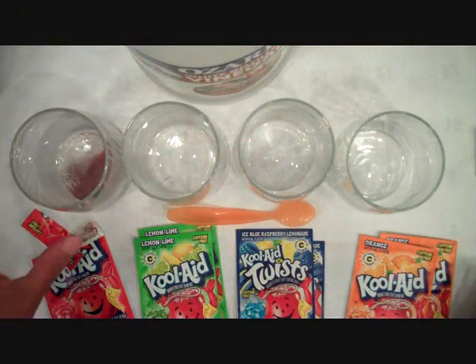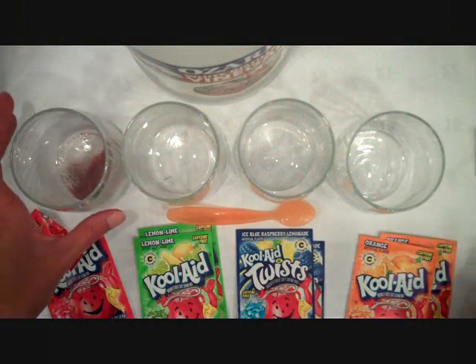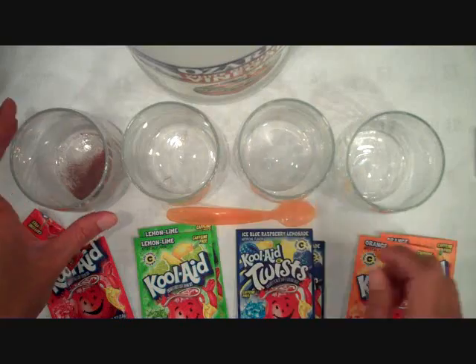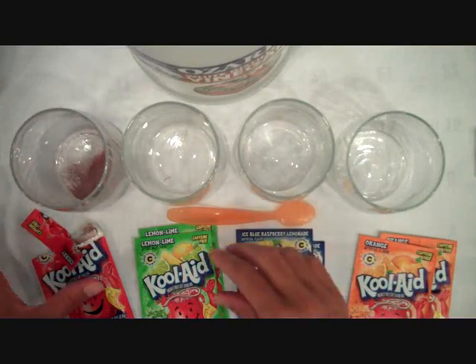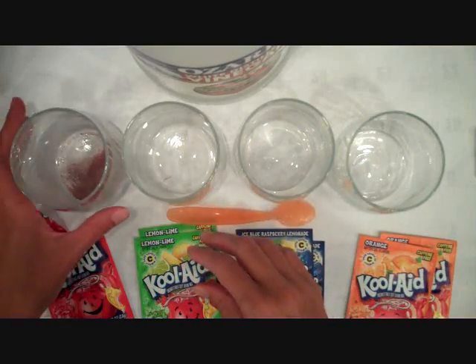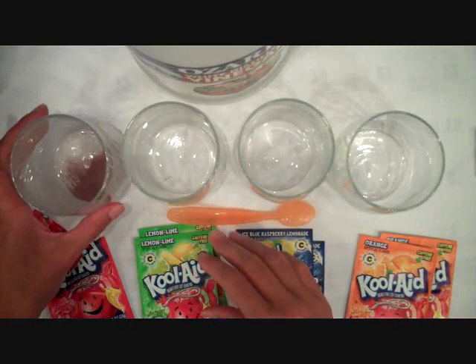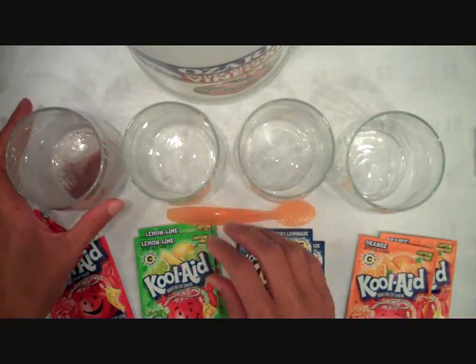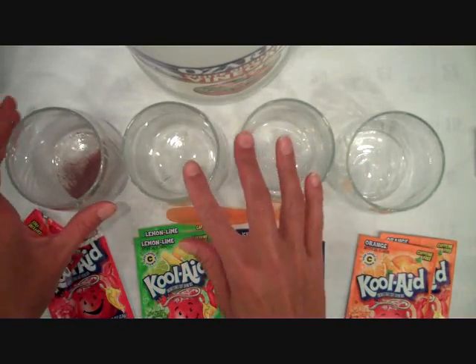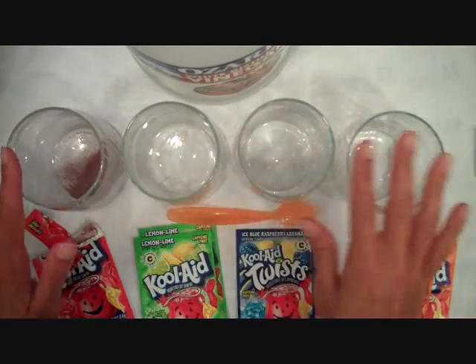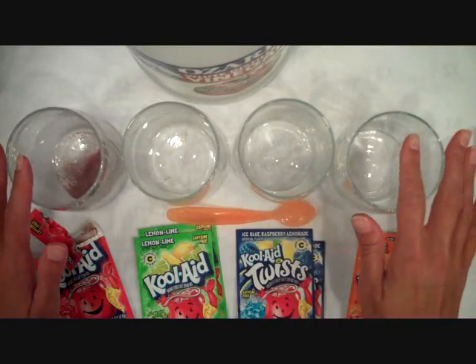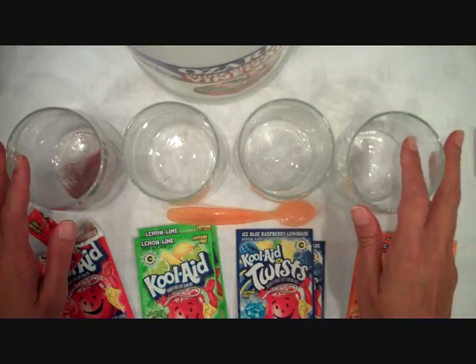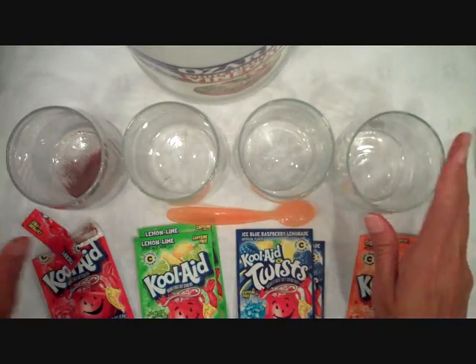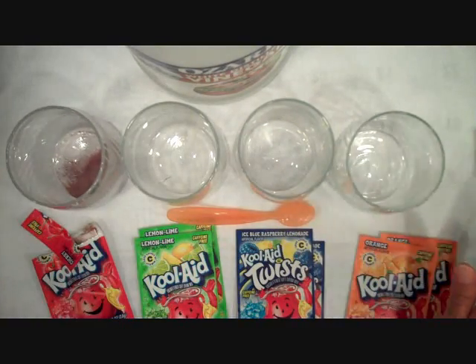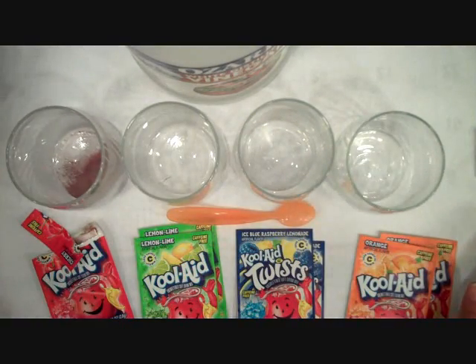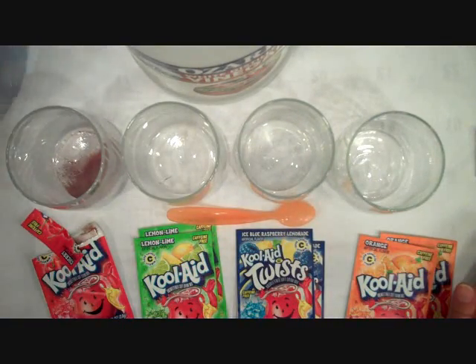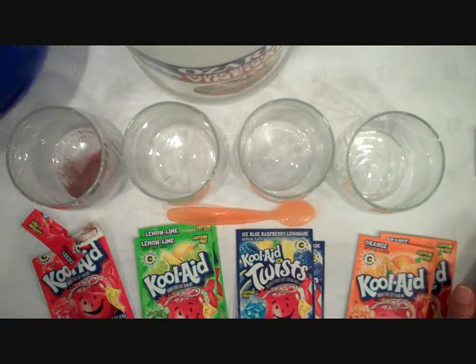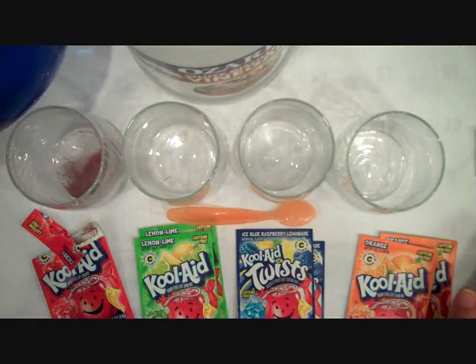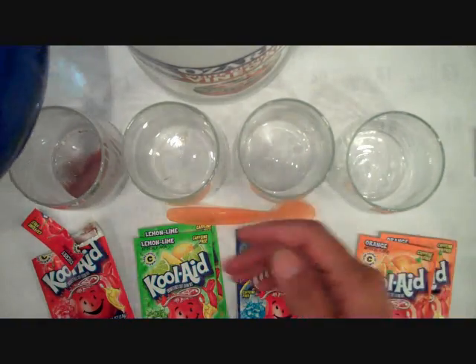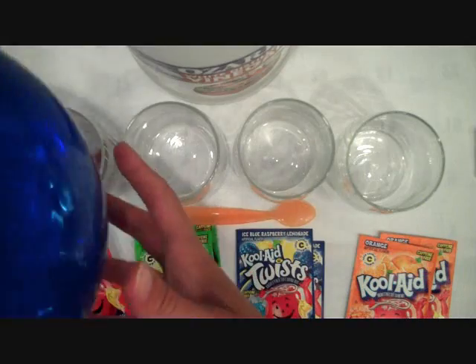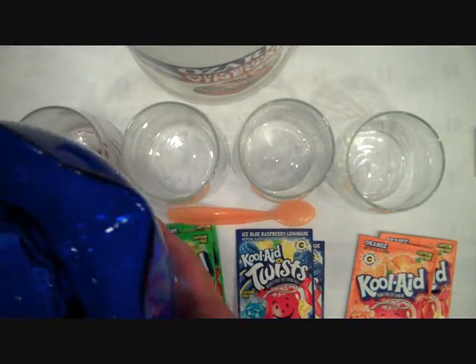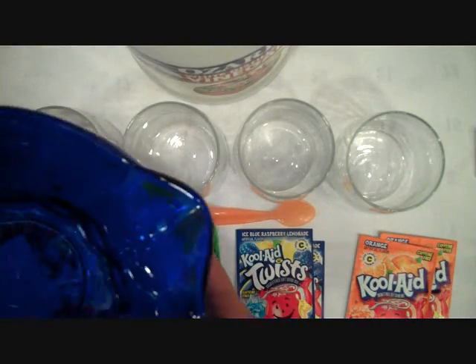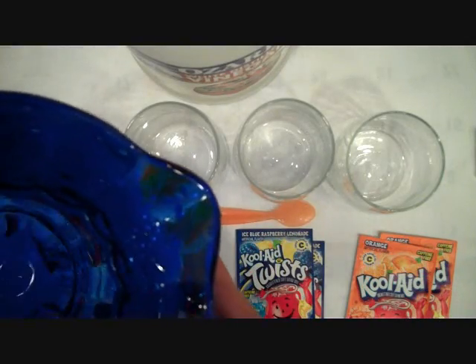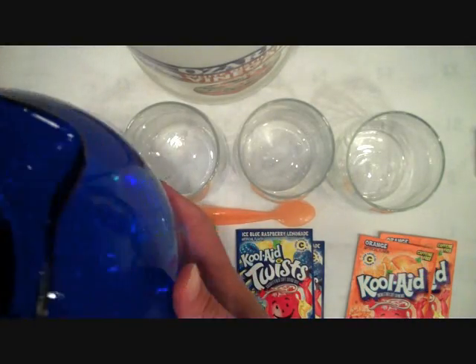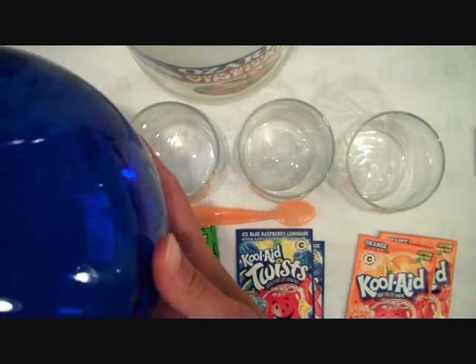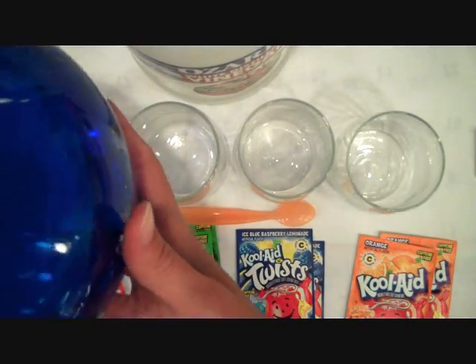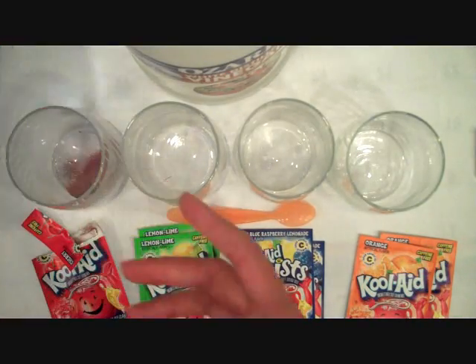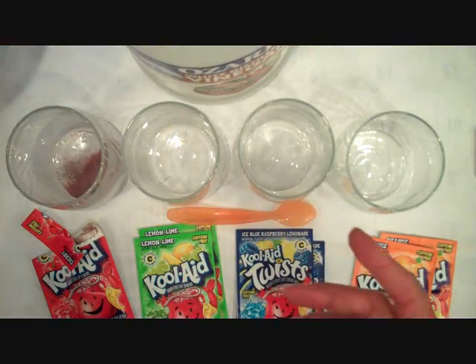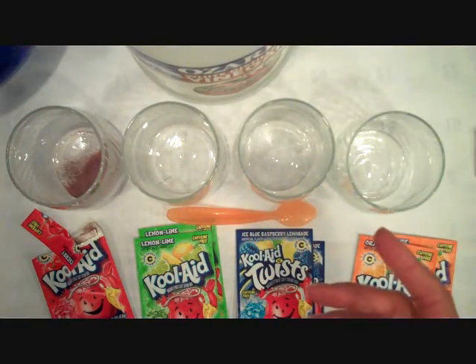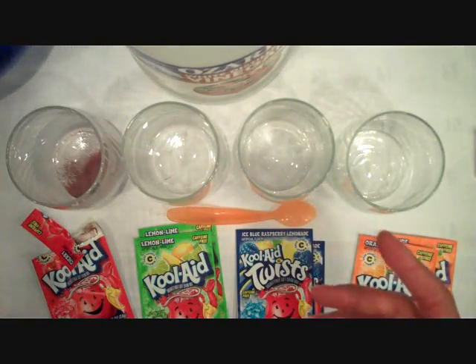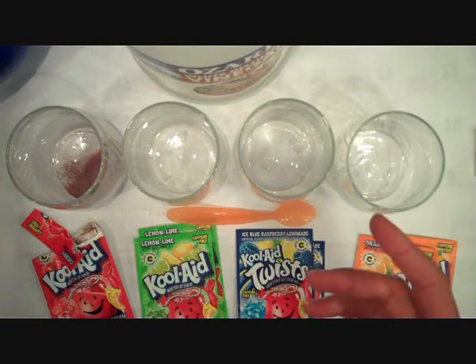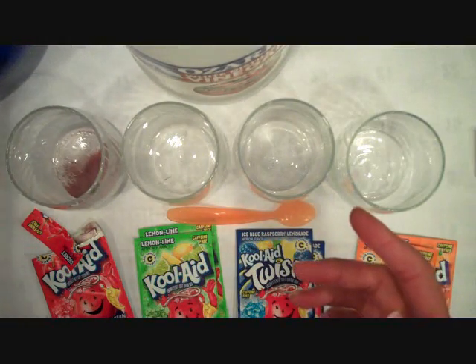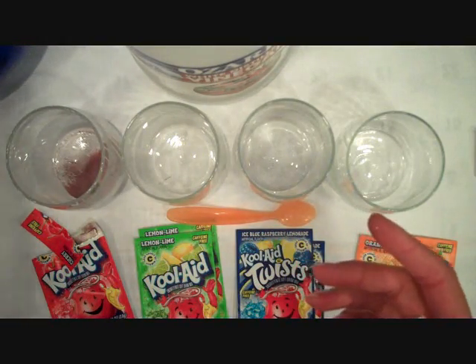Hey there, this is Betsy Veldman and I'm here to show you my colorful take on the tea dyeing technique. I'm going to show you kind of the same principle but using Kool-Aid instead of tea.